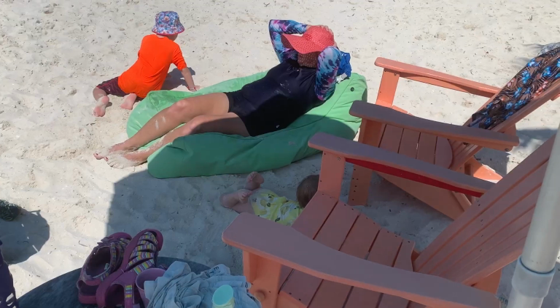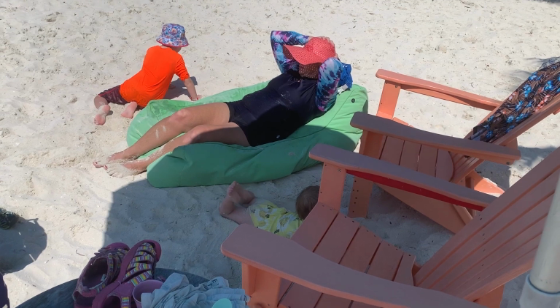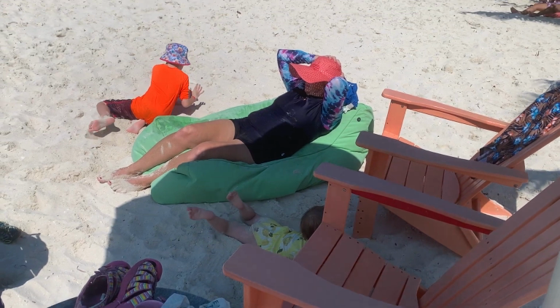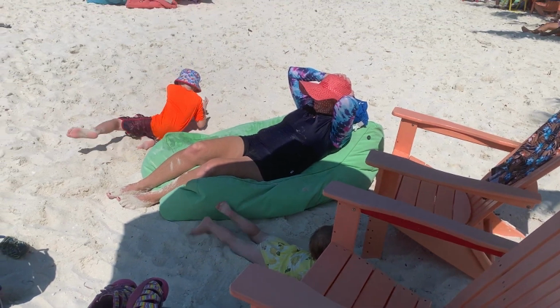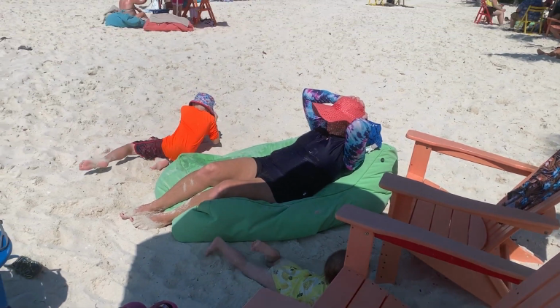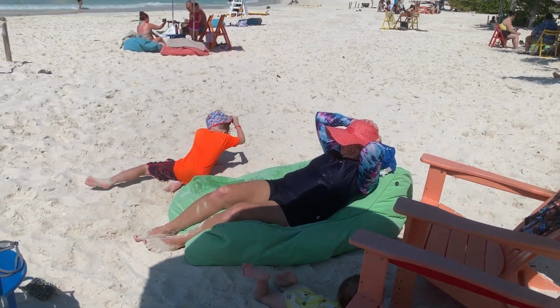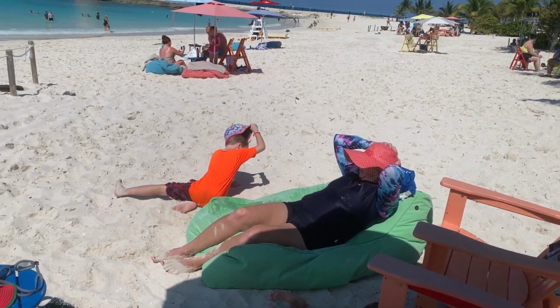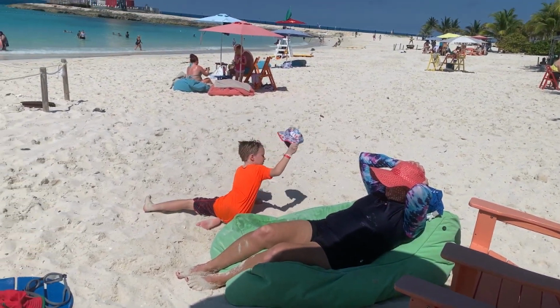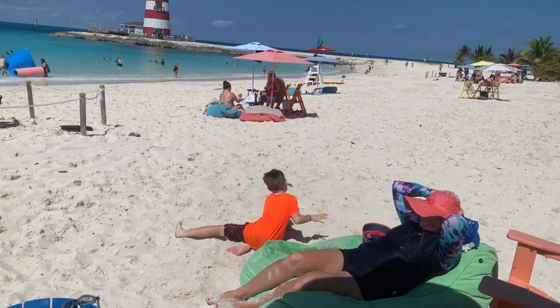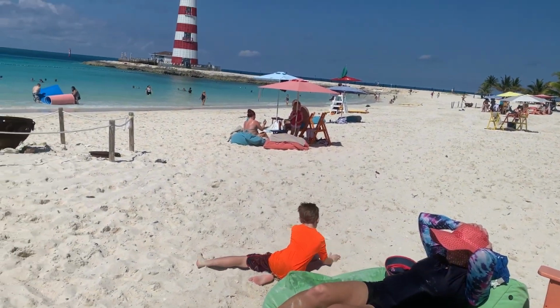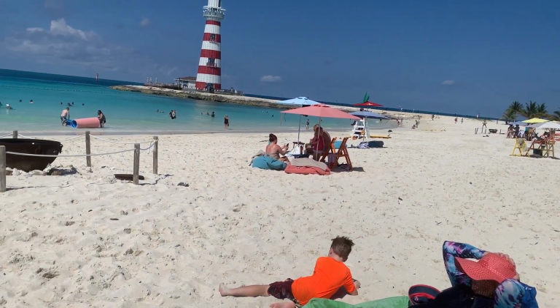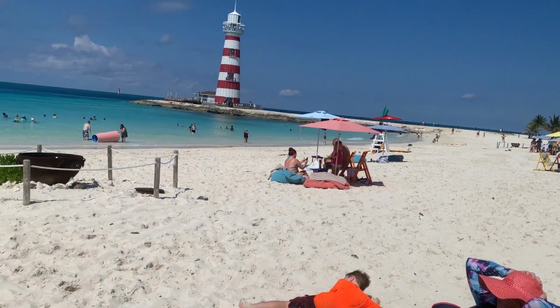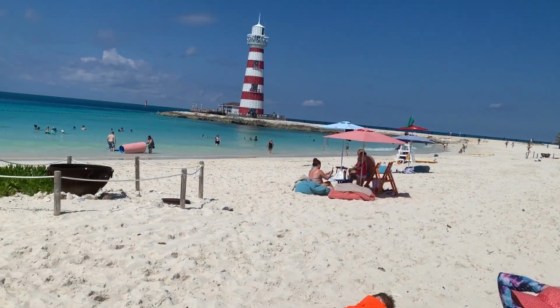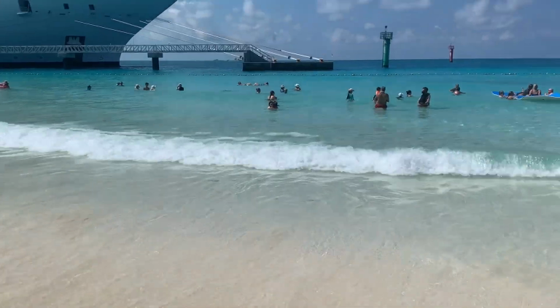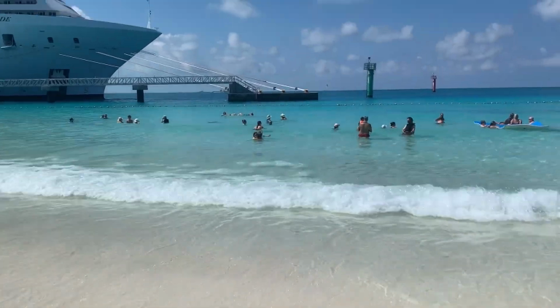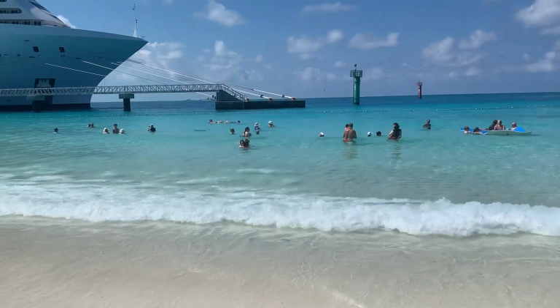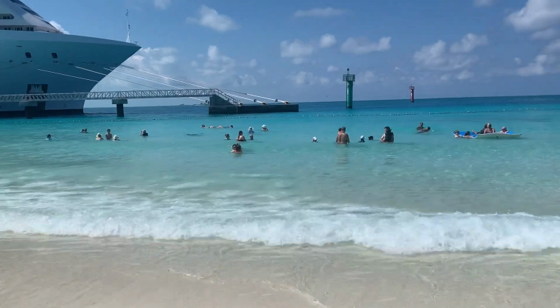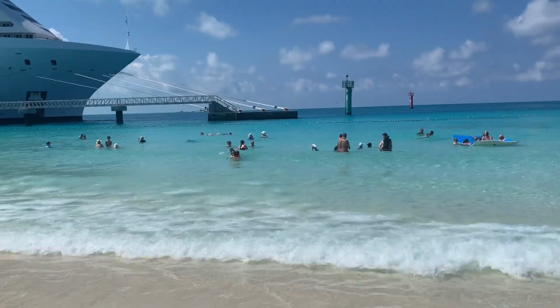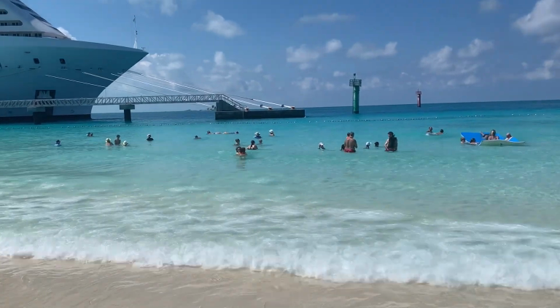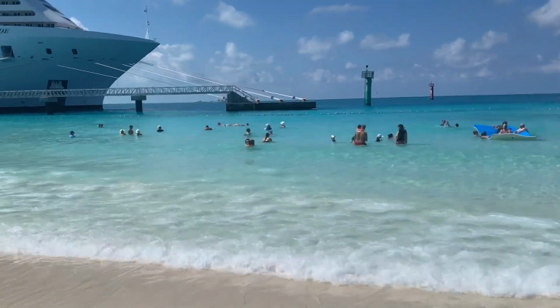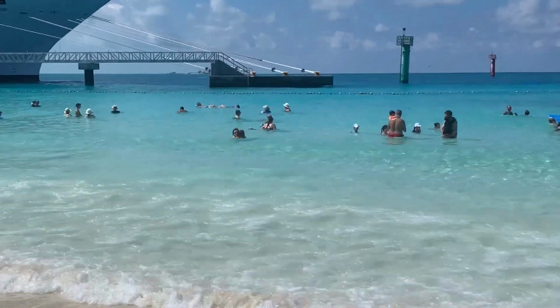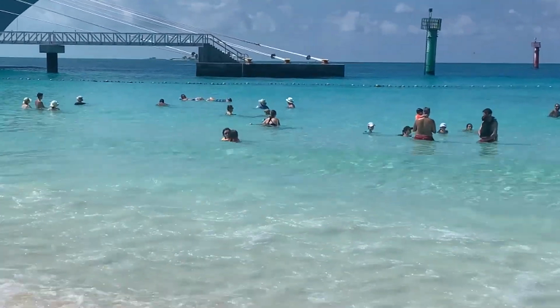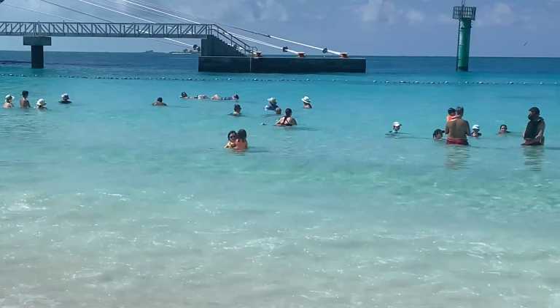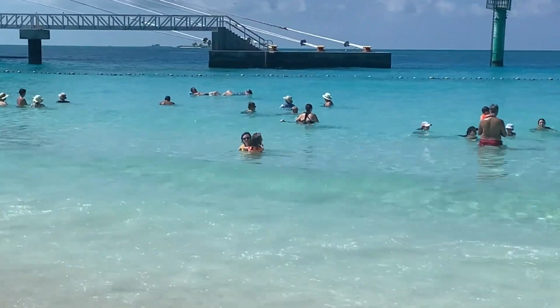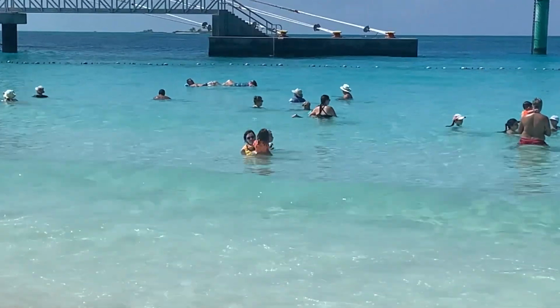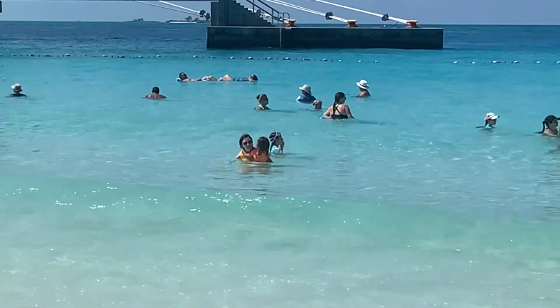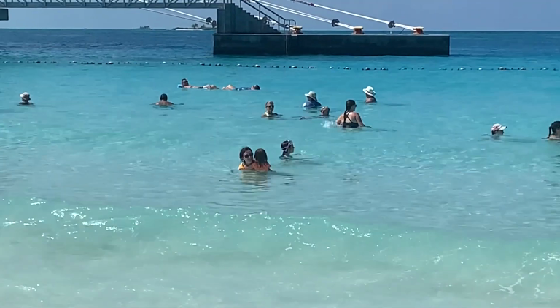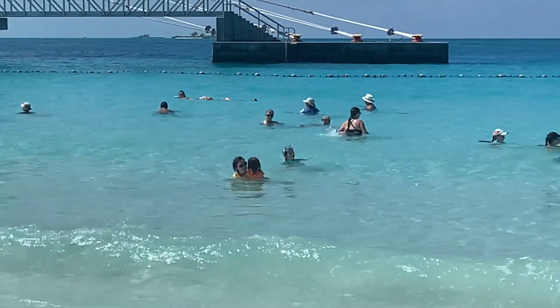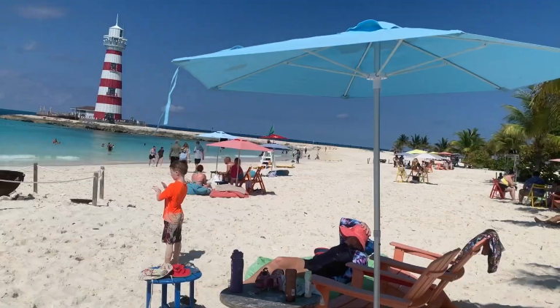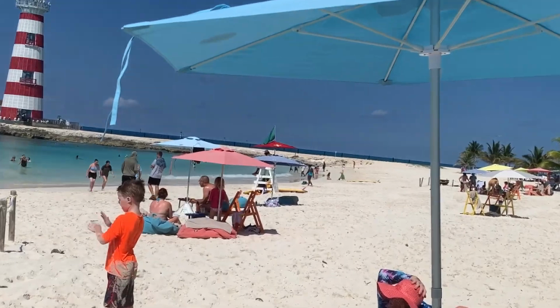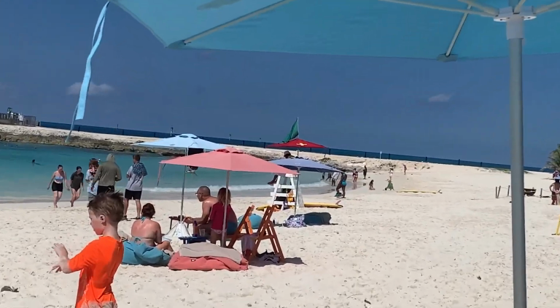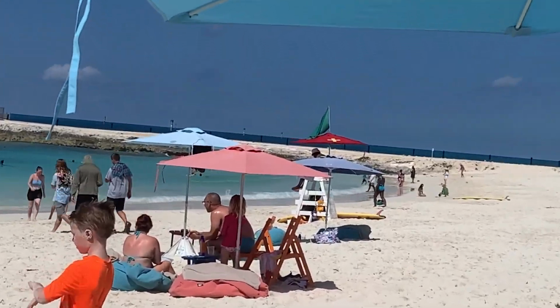Ocean Key boasts several beaches with waves that are fun to swim in and body surf in. The crash of the waves provided a thrilling backdrop as we basked in the sun and enjoyed the refreshing sea breeze. It's a great spot for beach lovers.